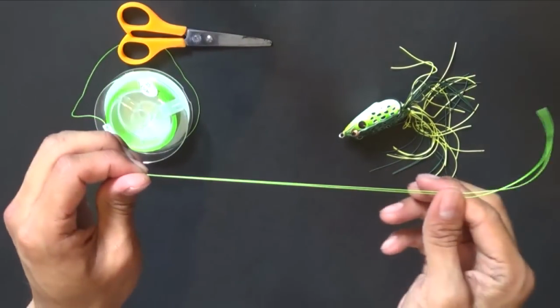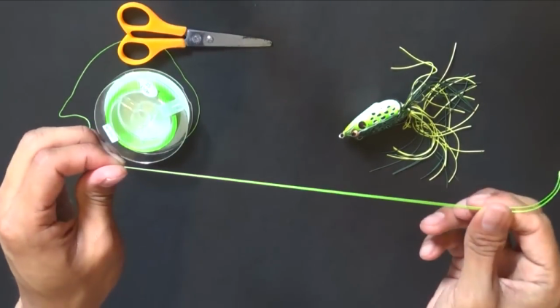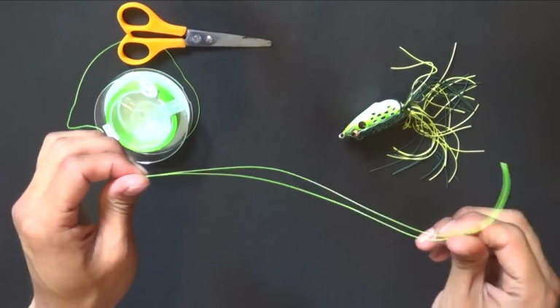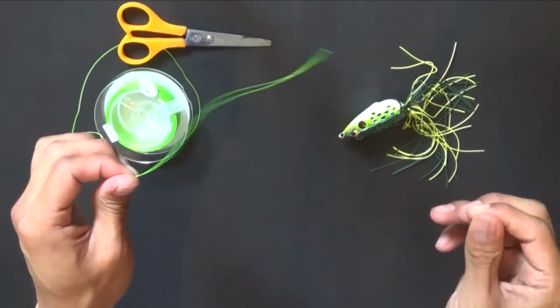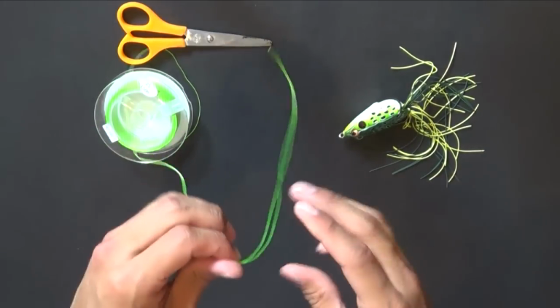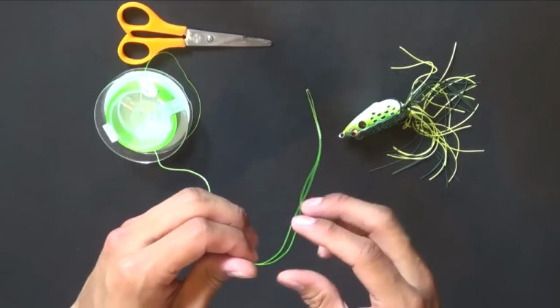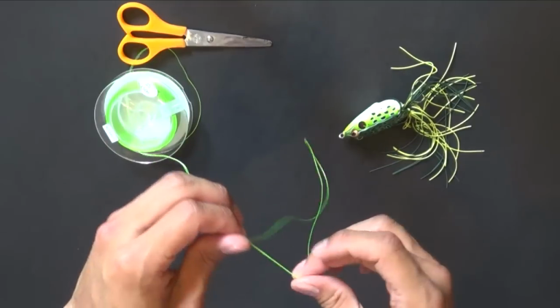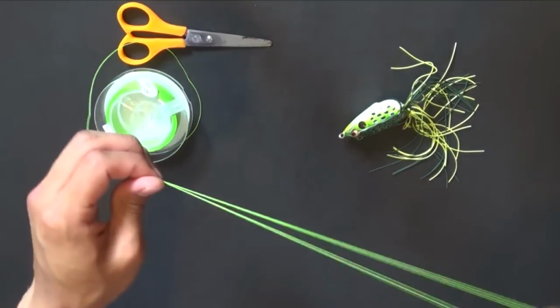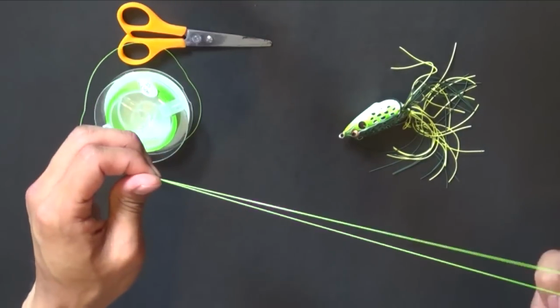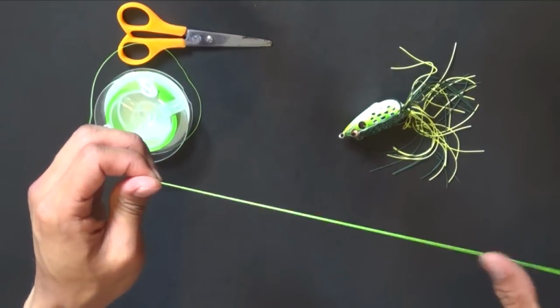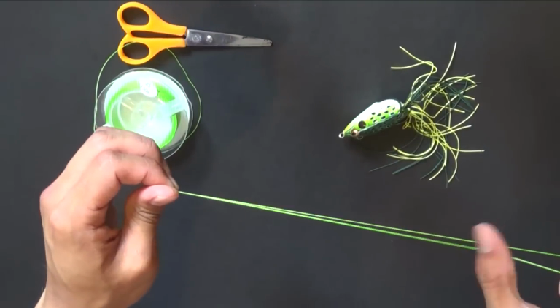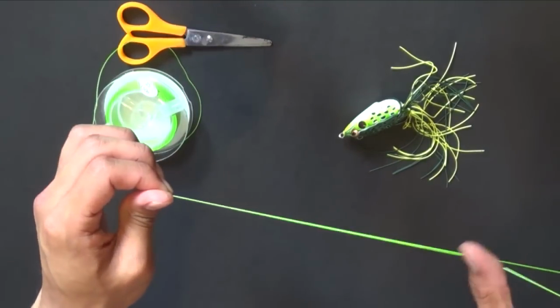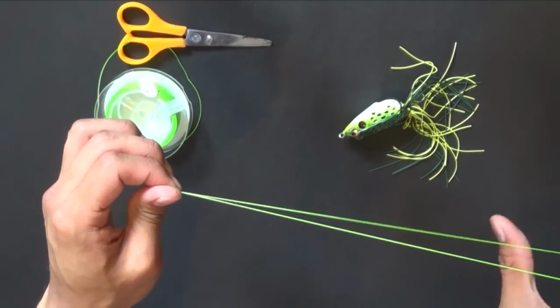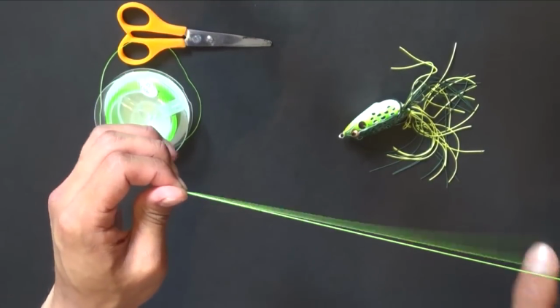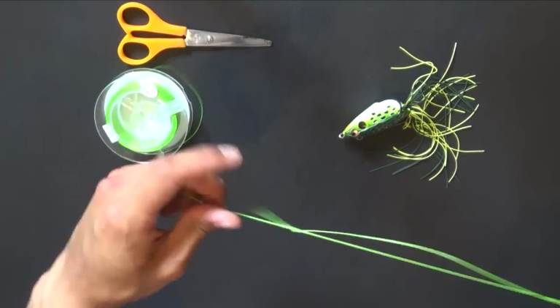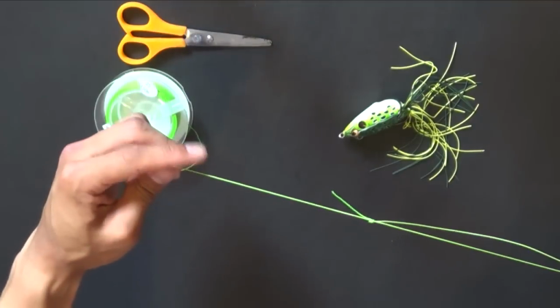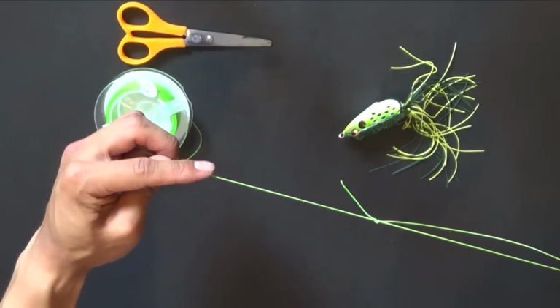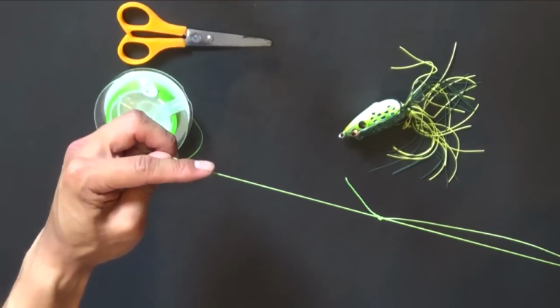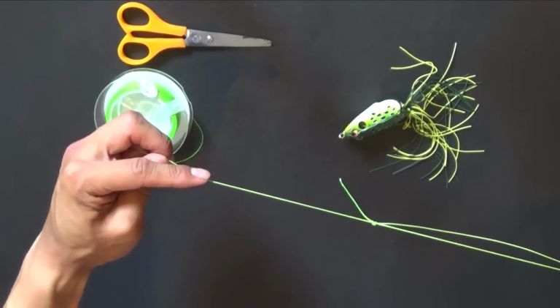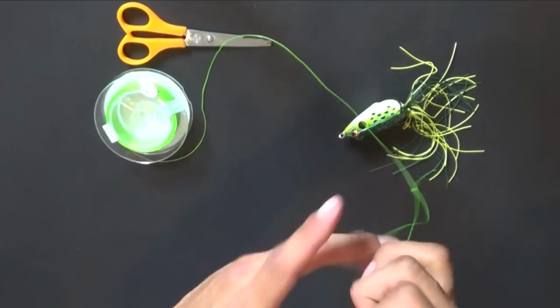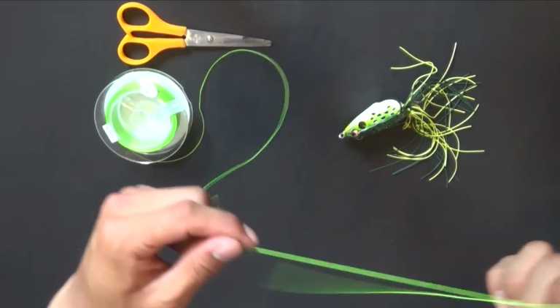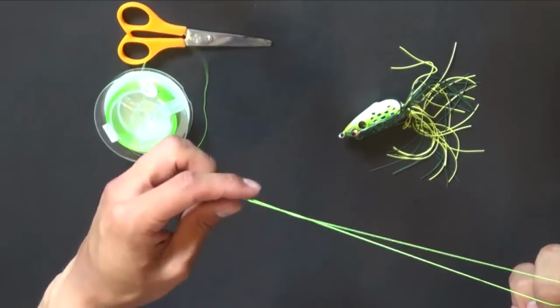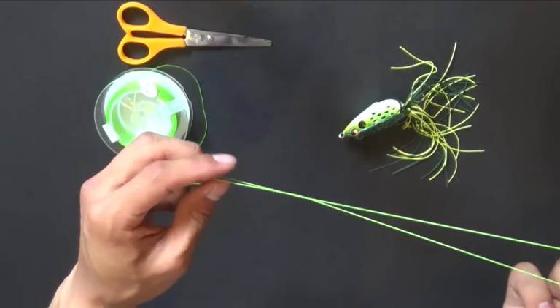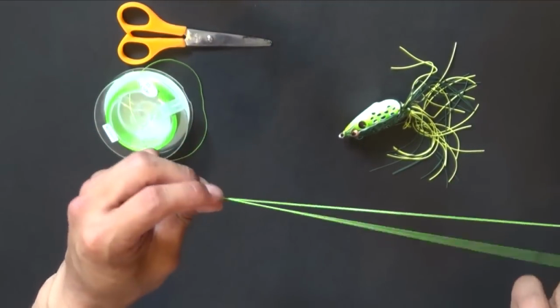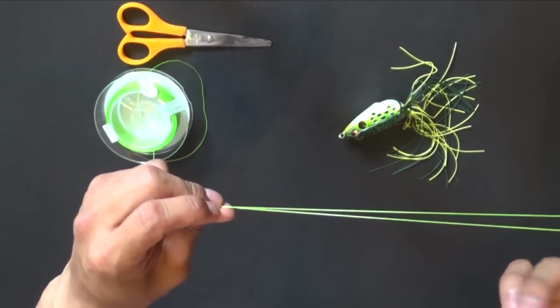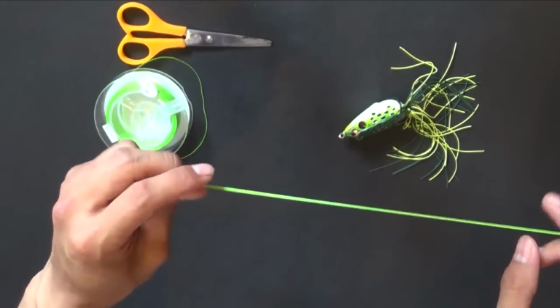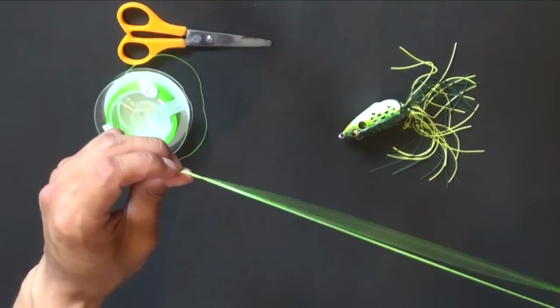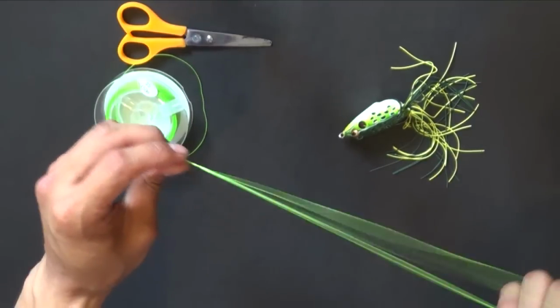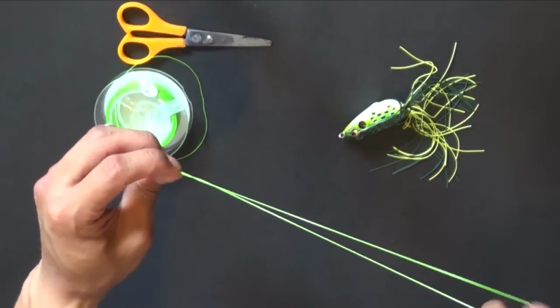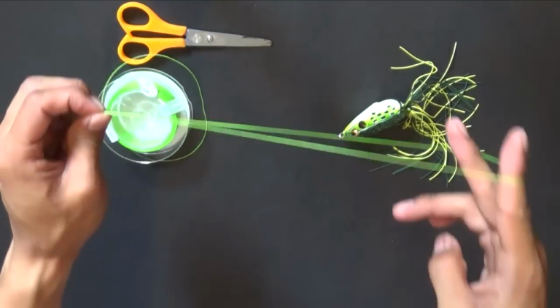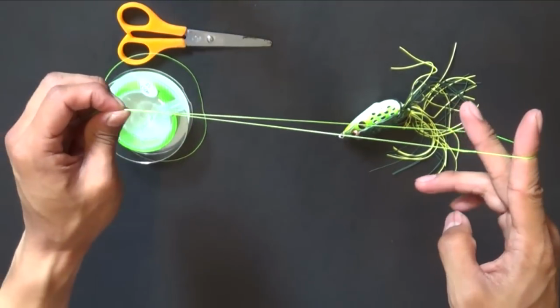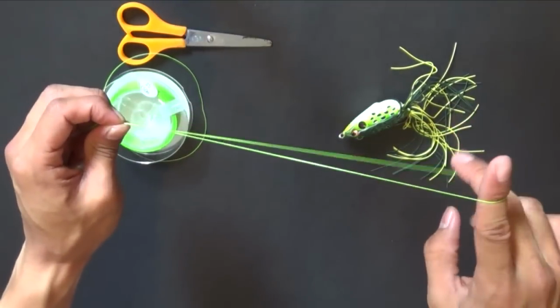And with this, you've created a little loop here. Now that it's folded up, that's 100 pounds of breaking strength — that's 50 pounds, and together they're 100 pounds. But let's double that up. First, we've got to do the twist.